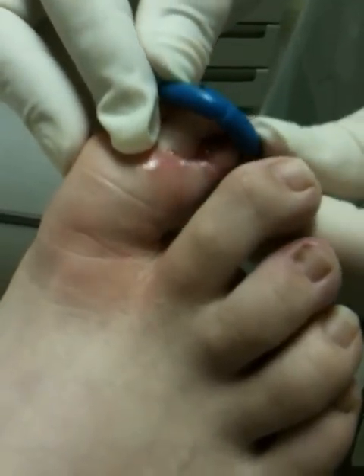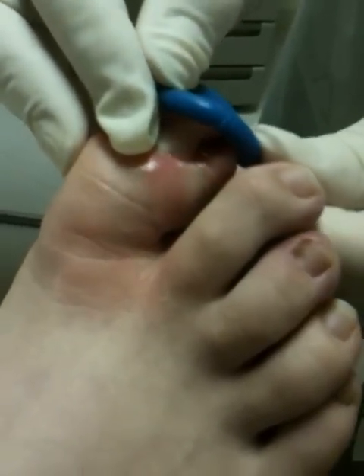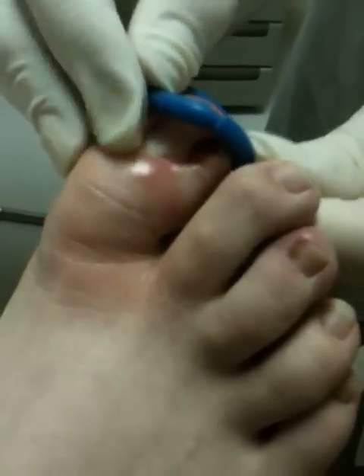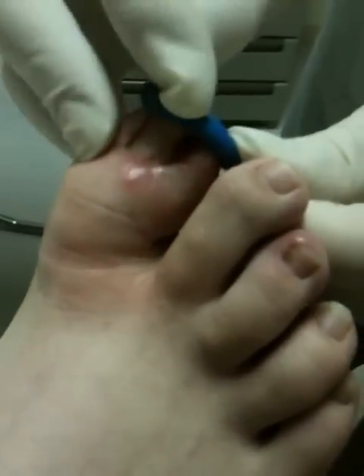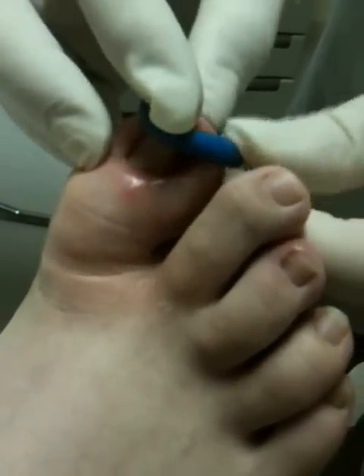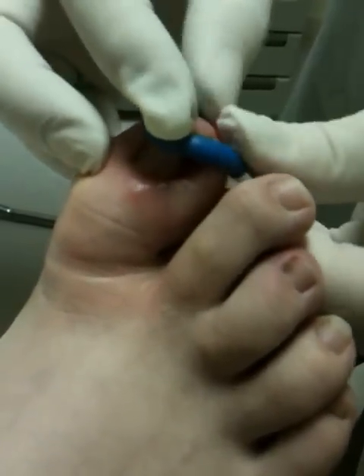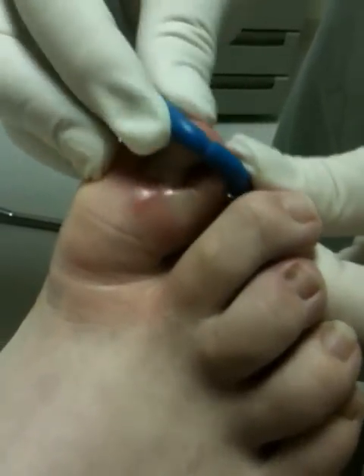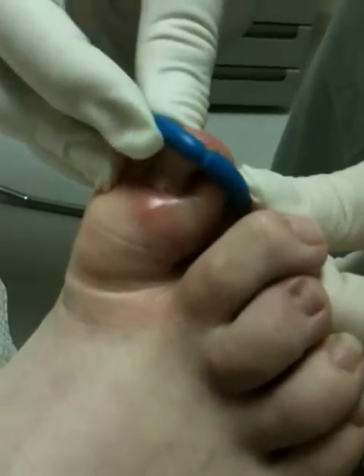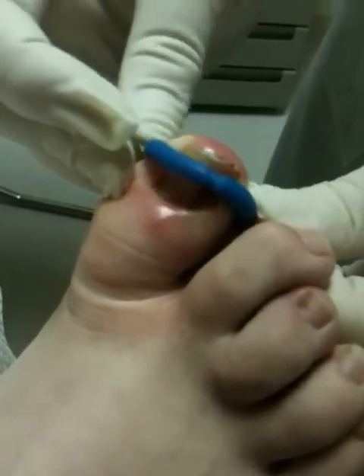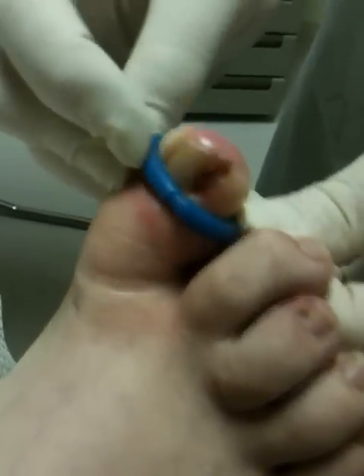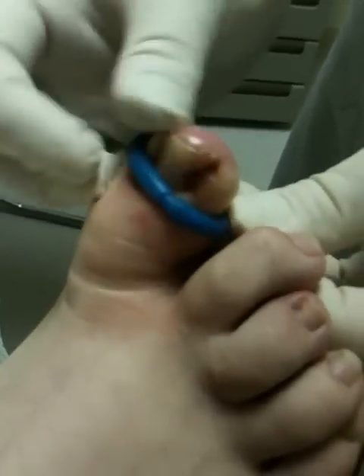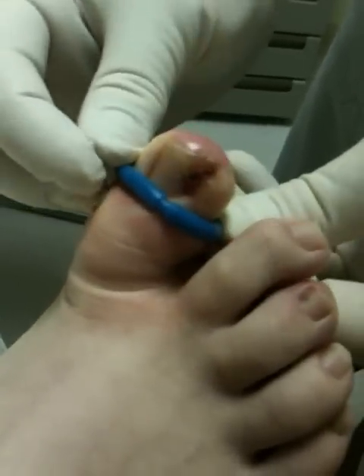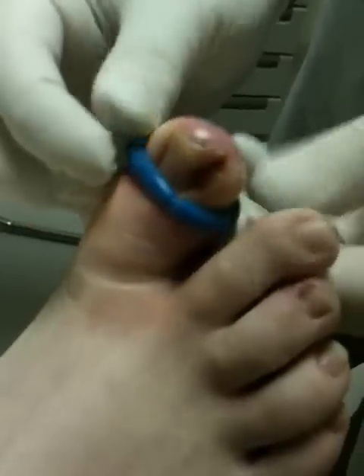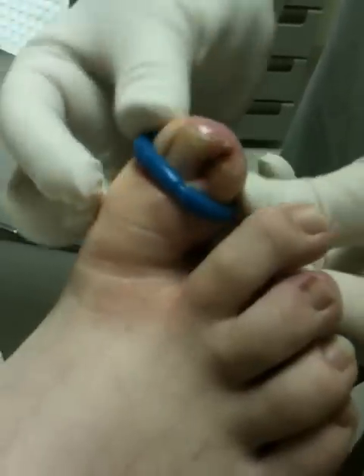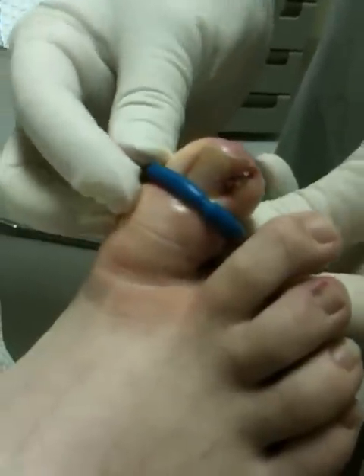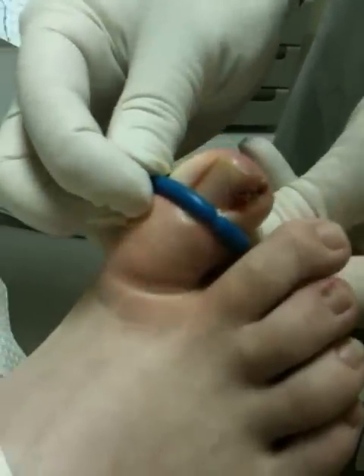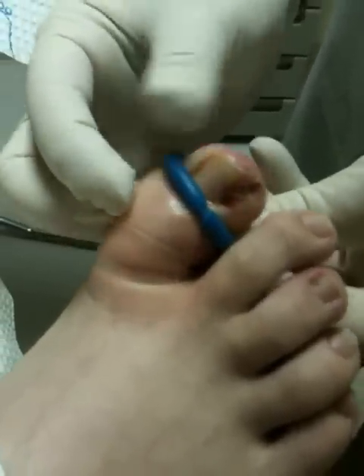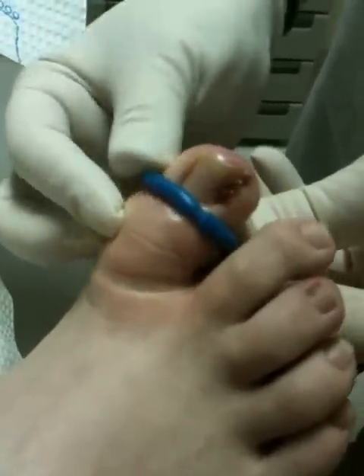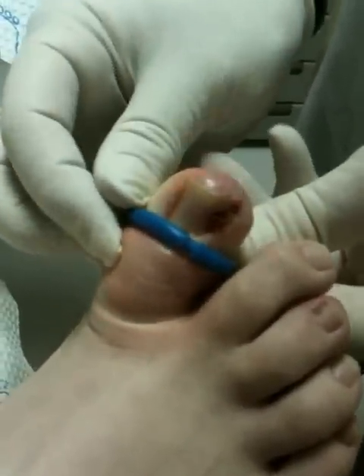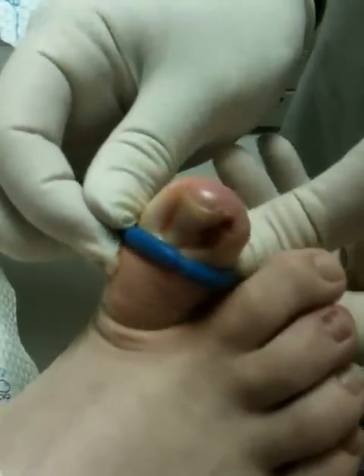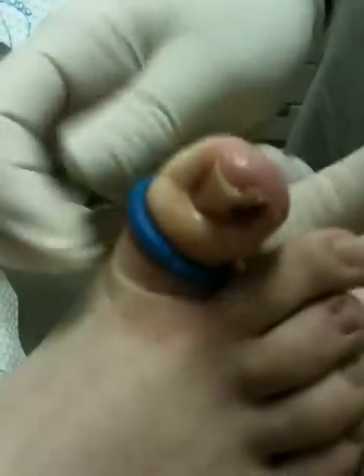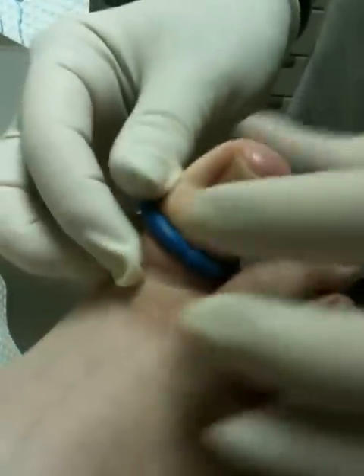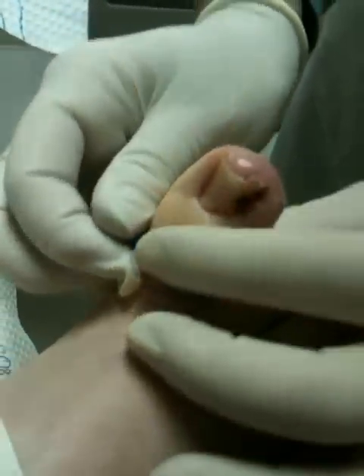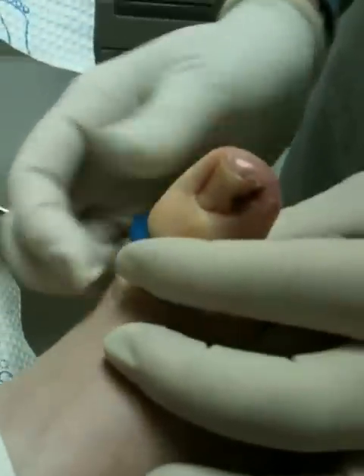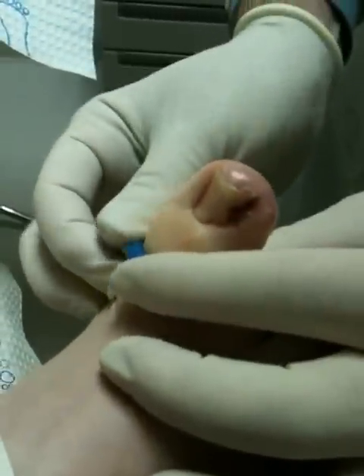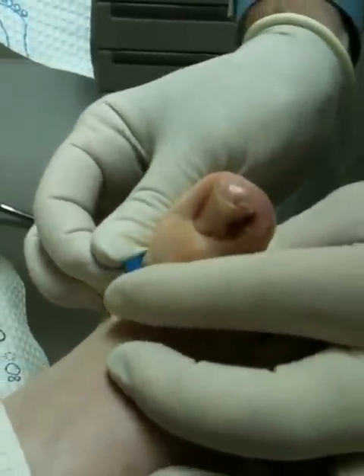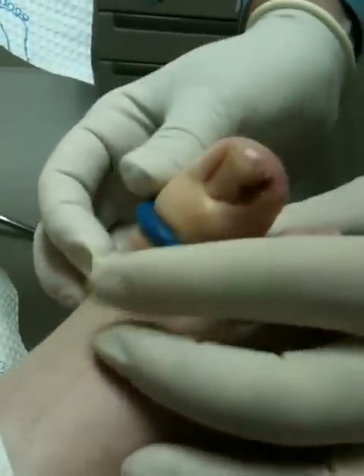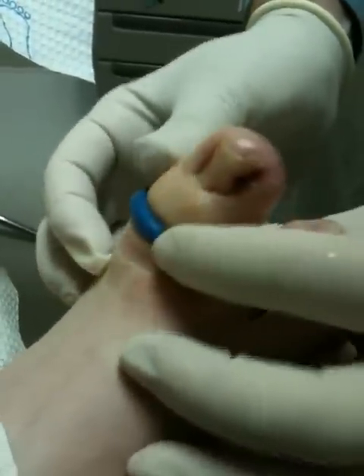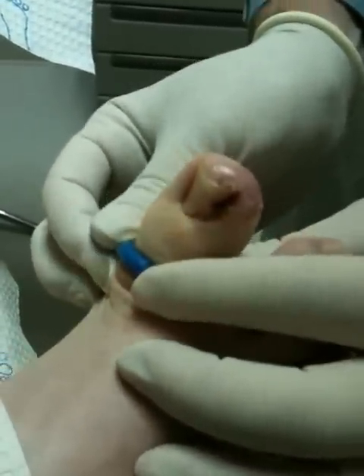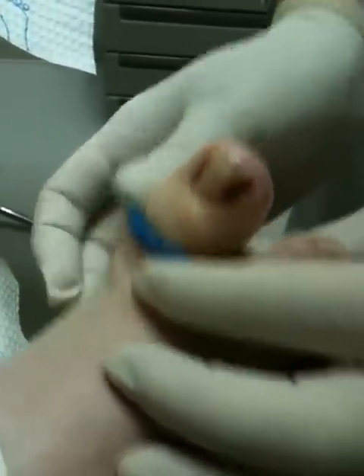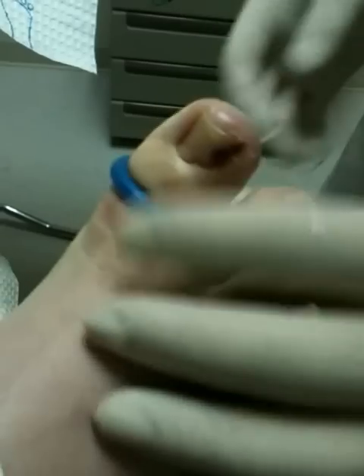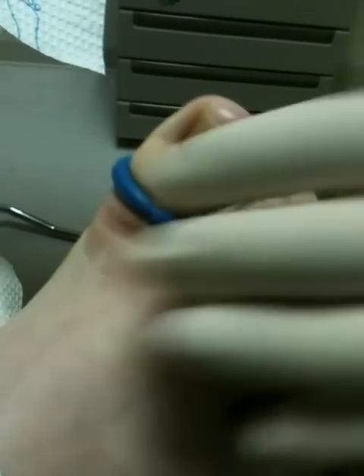This is a little thing called a tourniquet — it's just a tight band — because when we put the chemical in there to cauterize the root, we cannot have any bleeding, or very, very little bleeding.